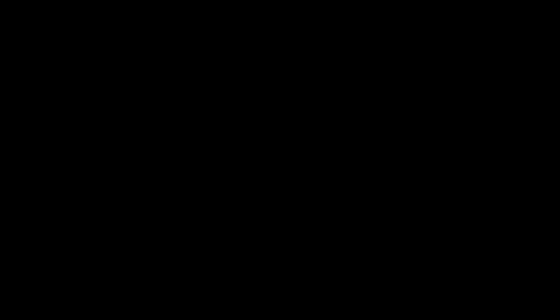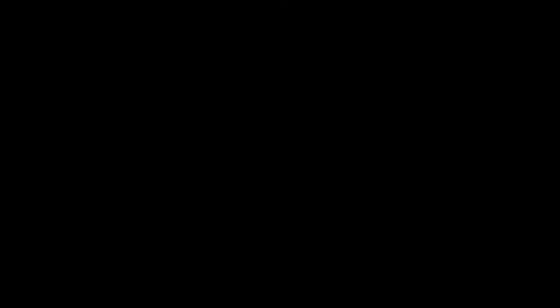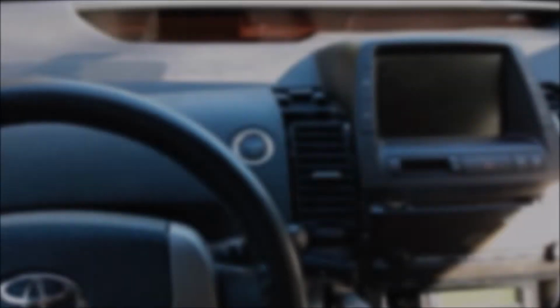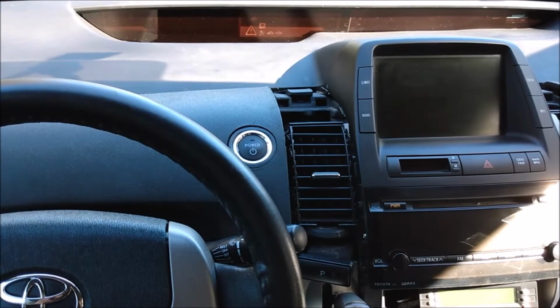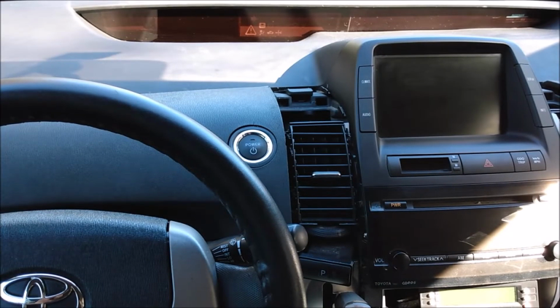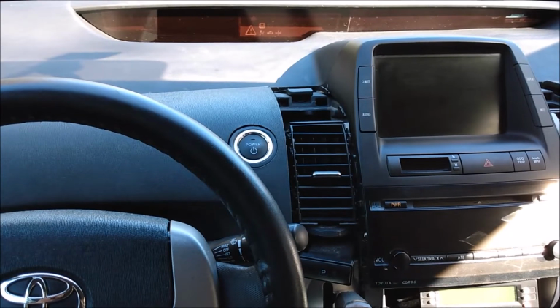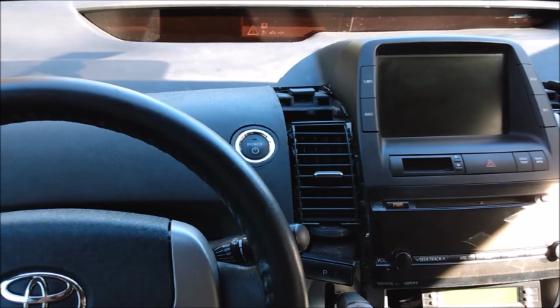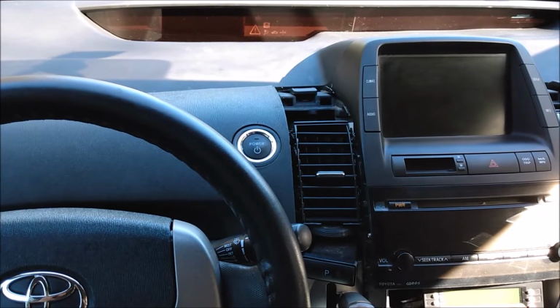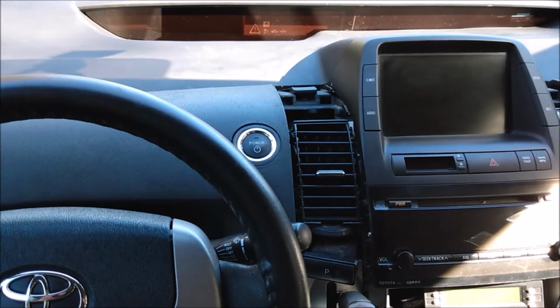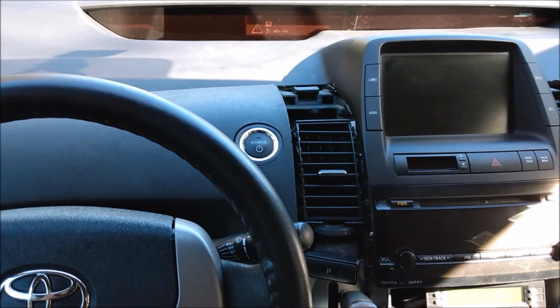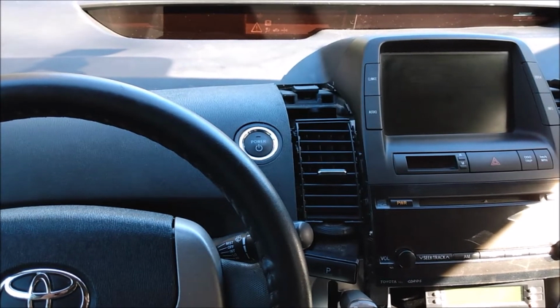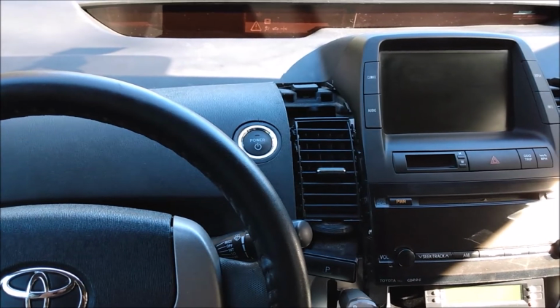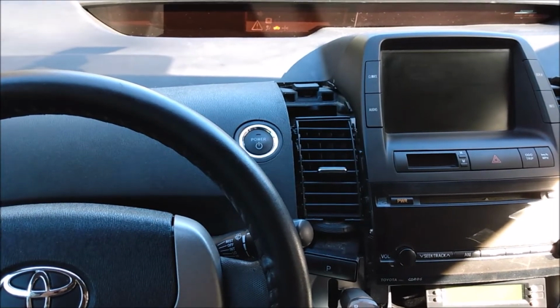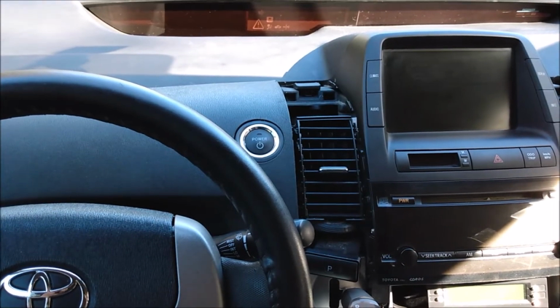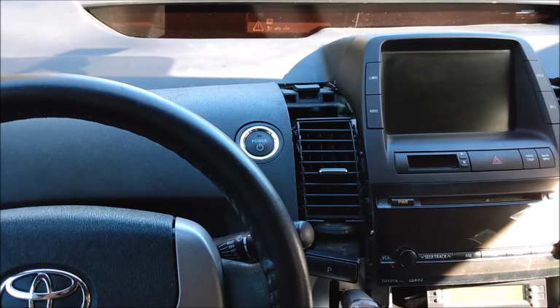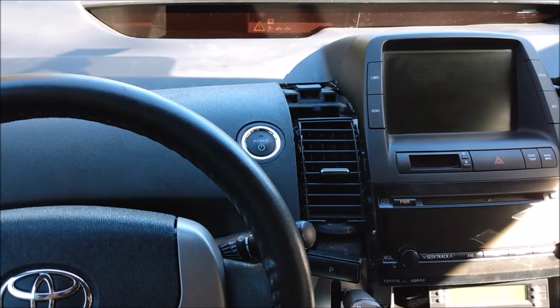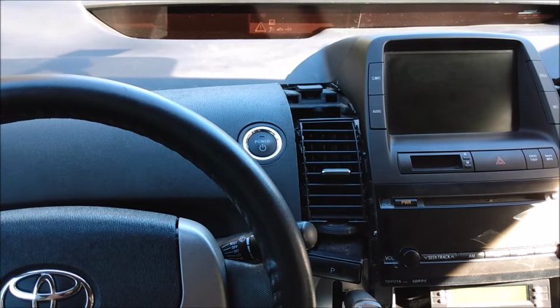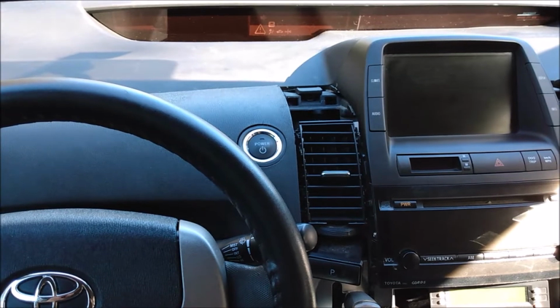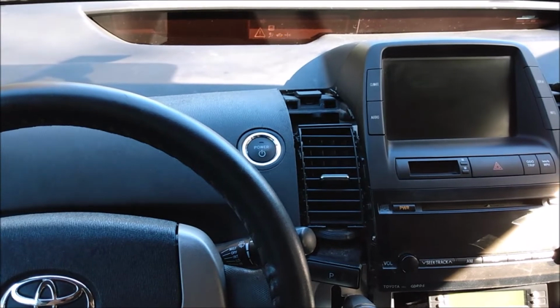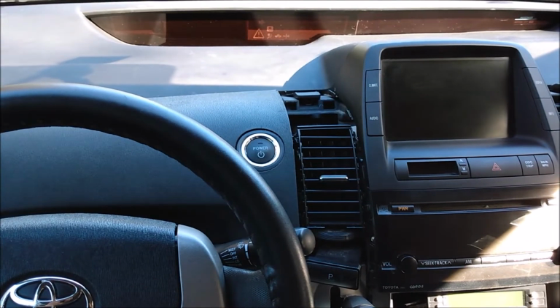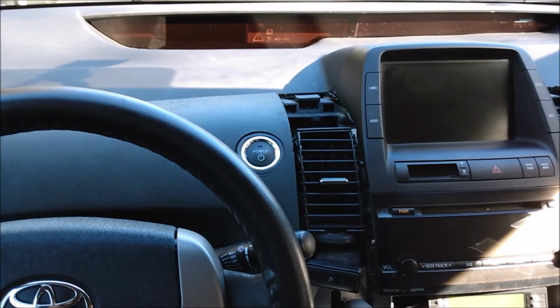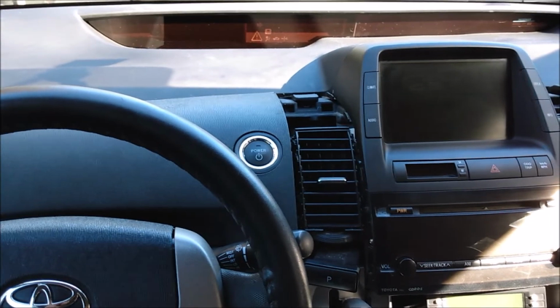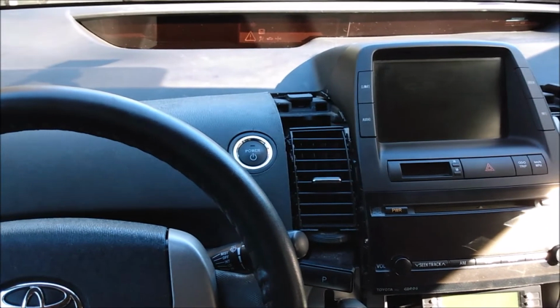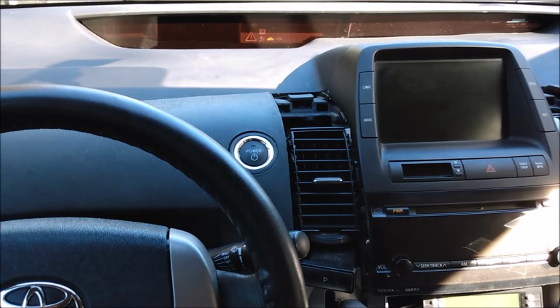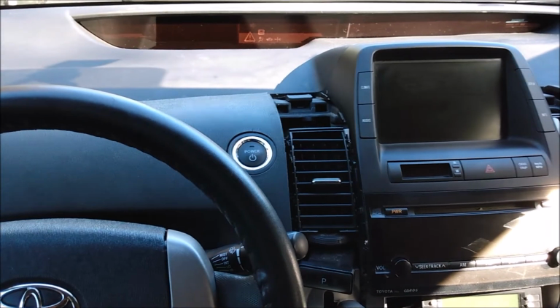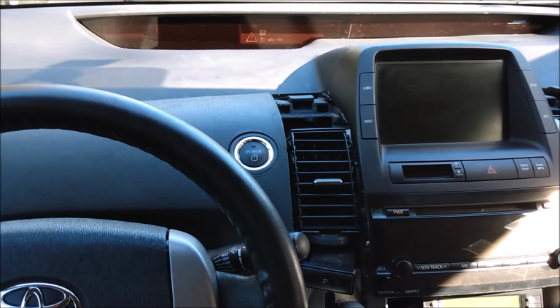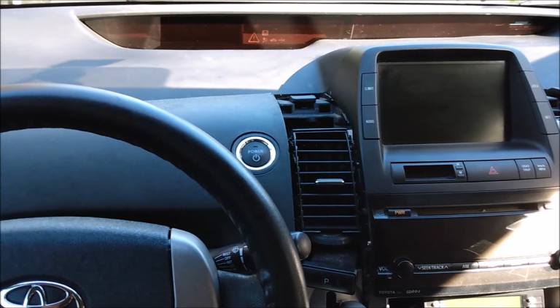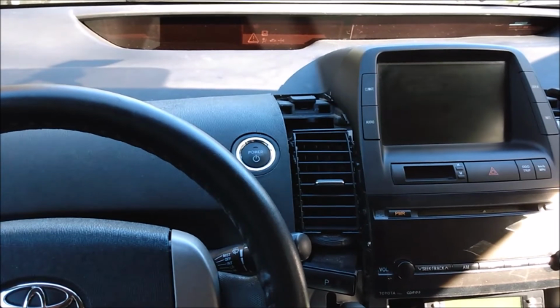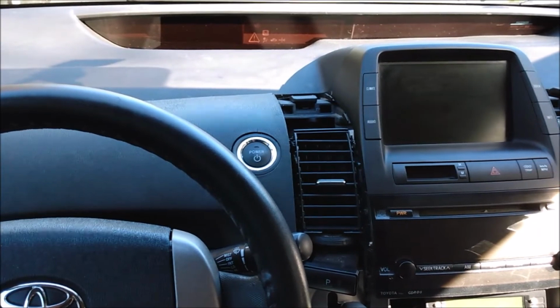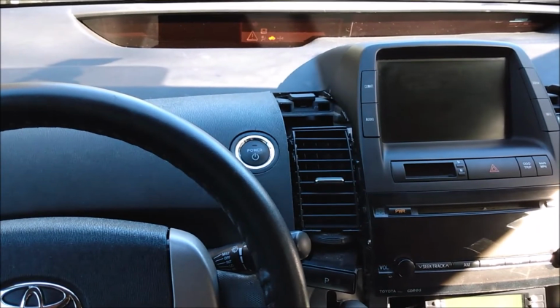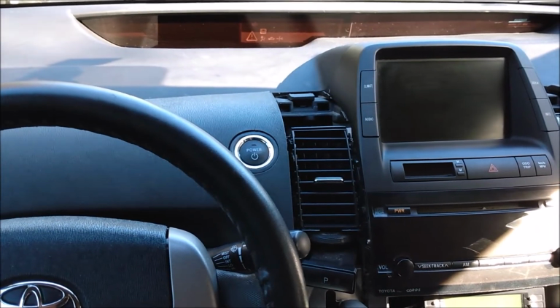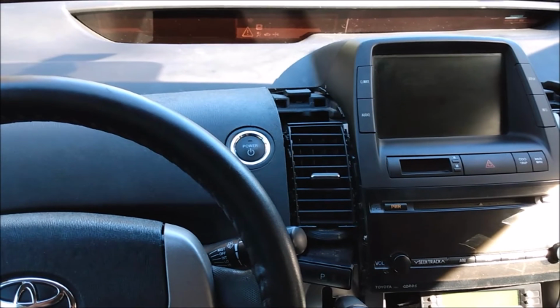Hey folks! You may remember I got a new daily driver recently. It's a second generation Toyota Prius. I got it pretty cheap because it has a couple problems.